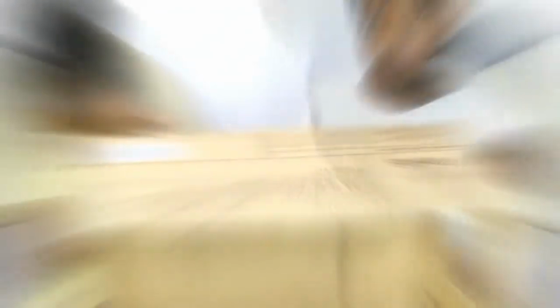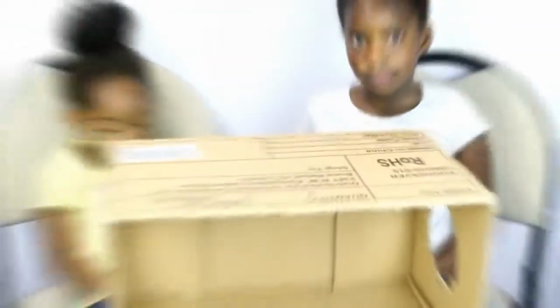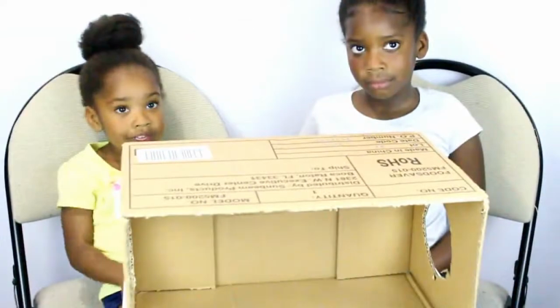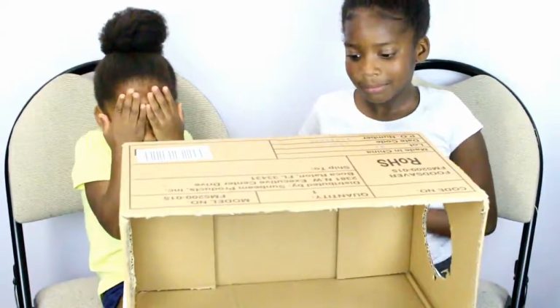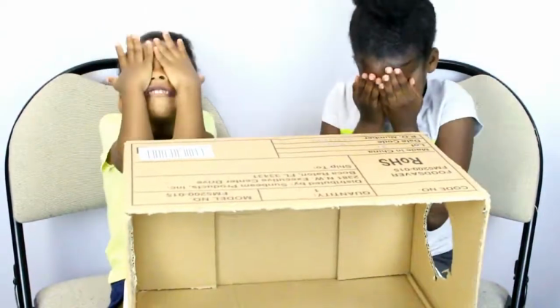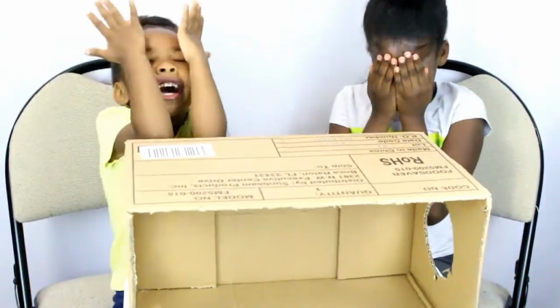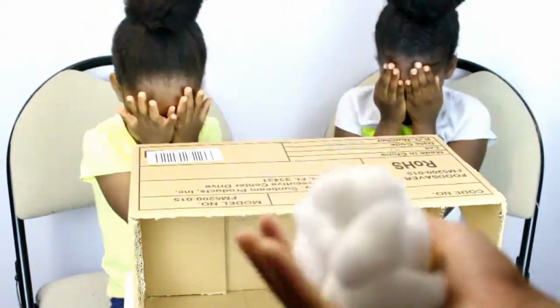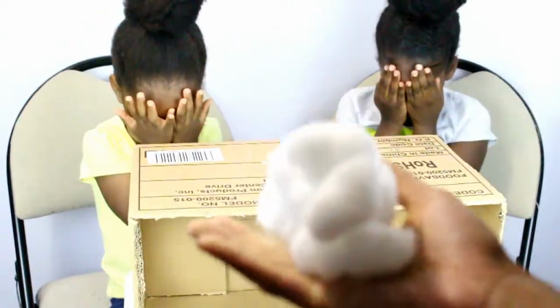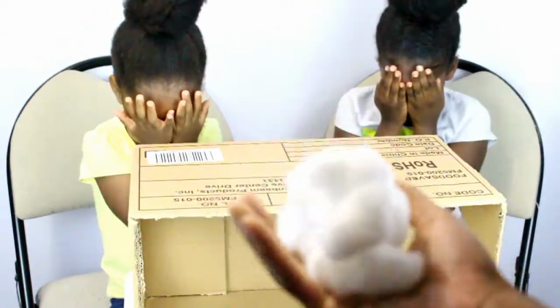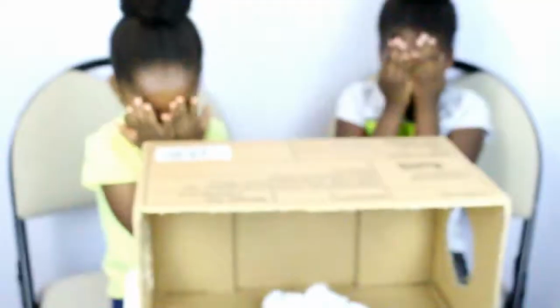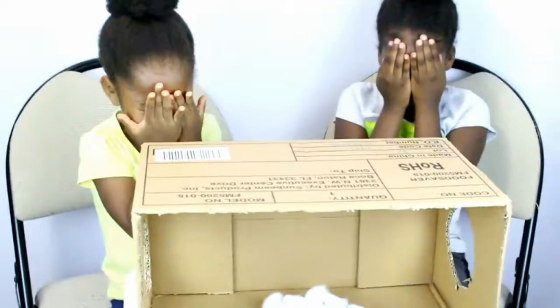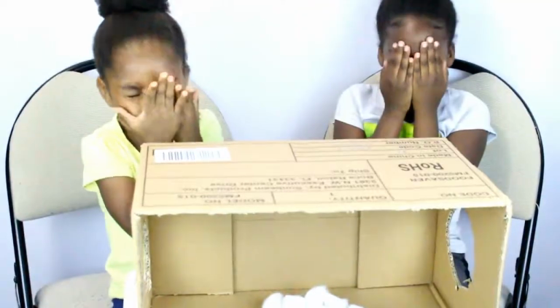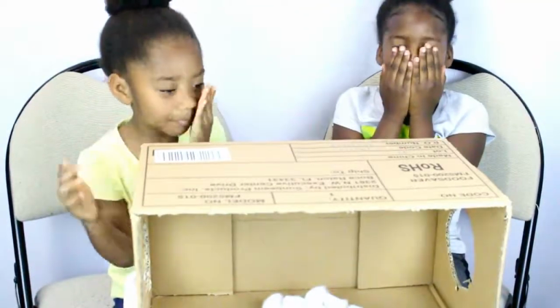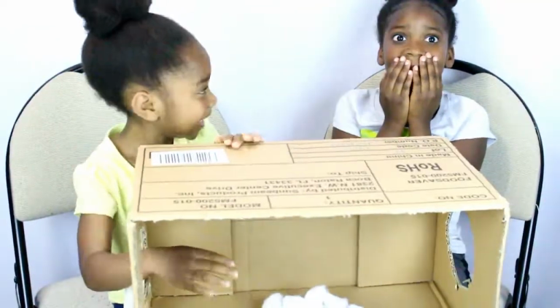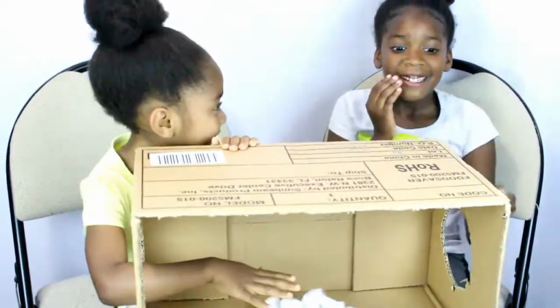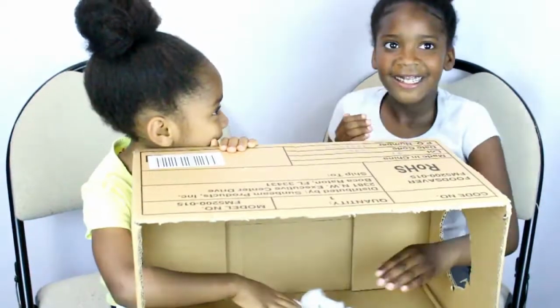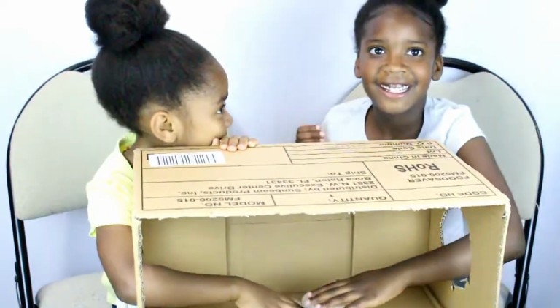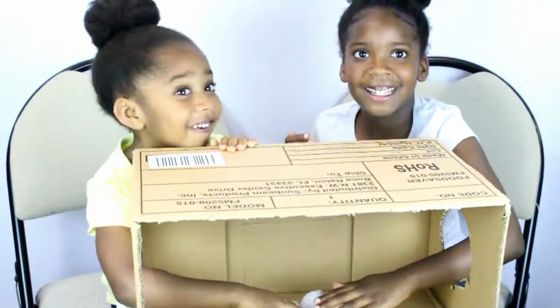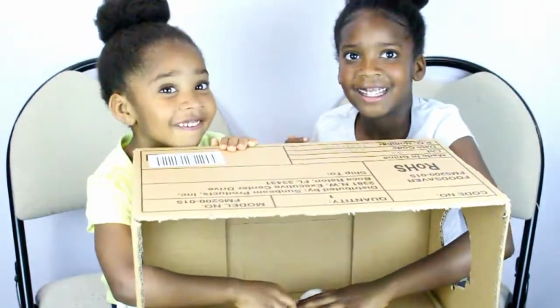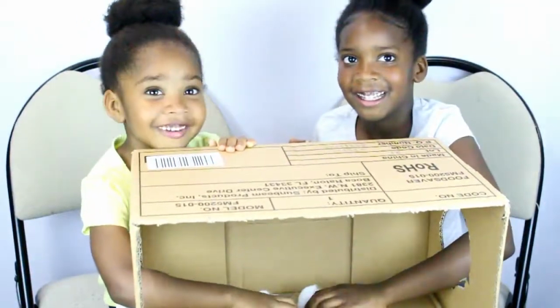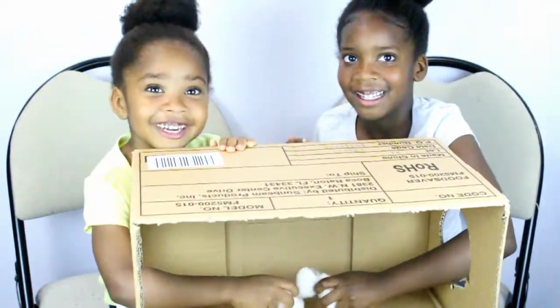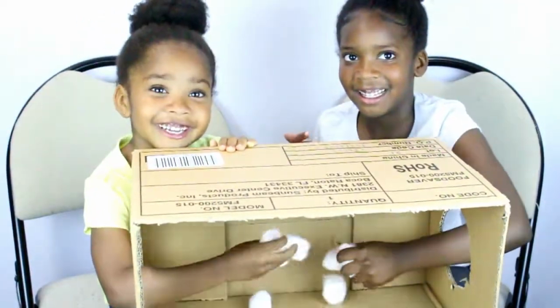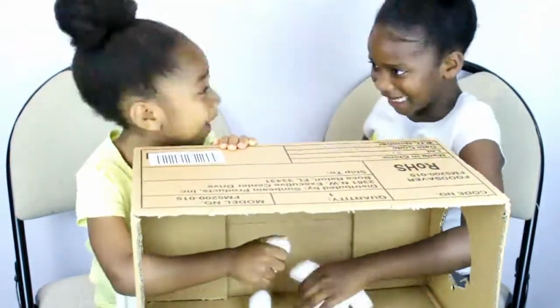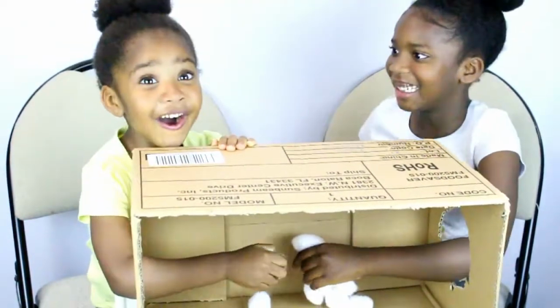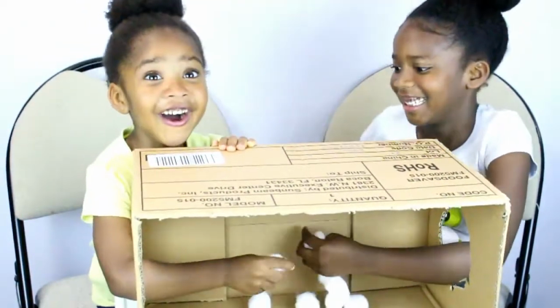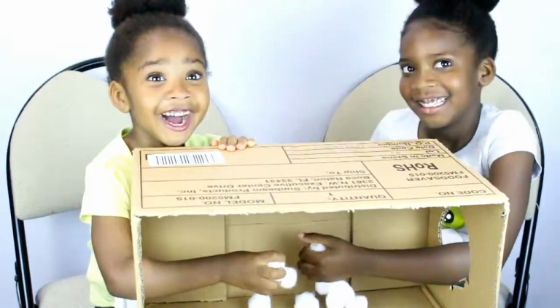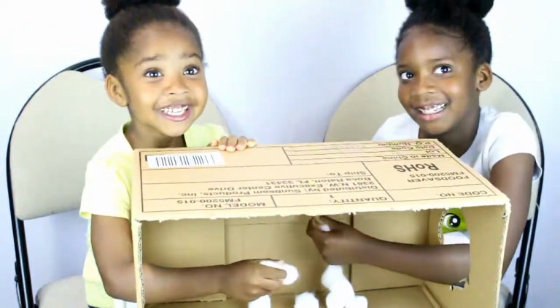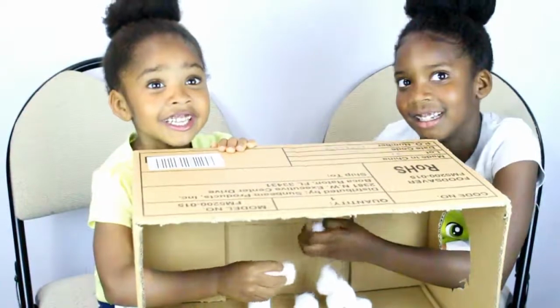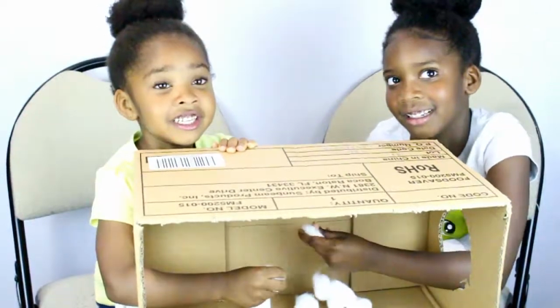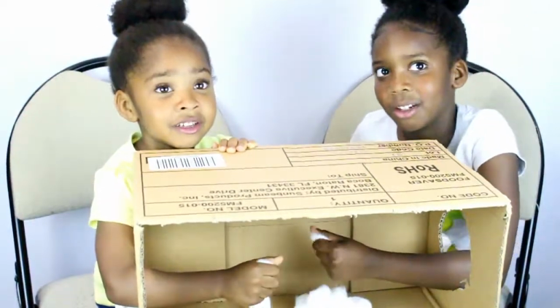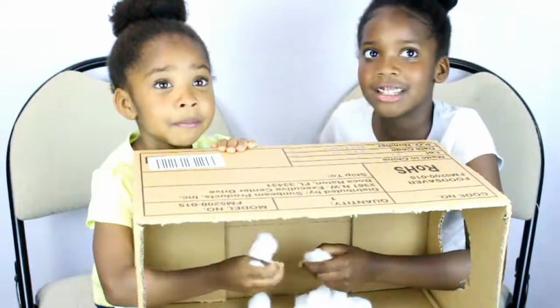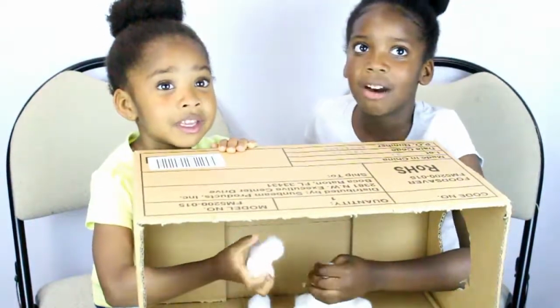Guys, close your eyes again. Oh my gosh! Okay, open your eyes. Oh my gosh! Okay guys, guess in 3, 2, 1. Cotton balls.